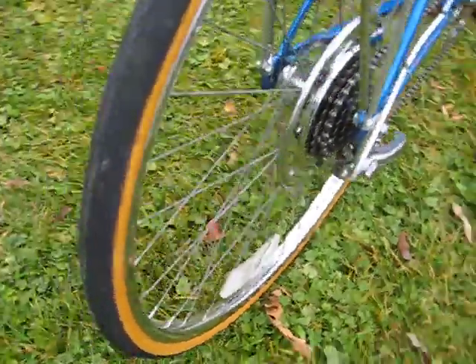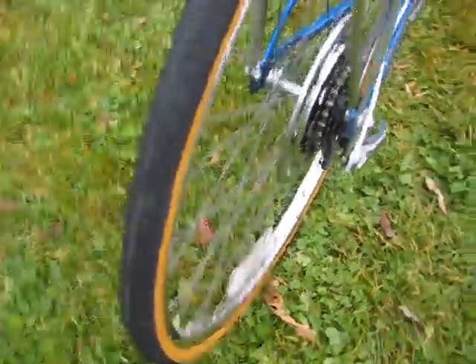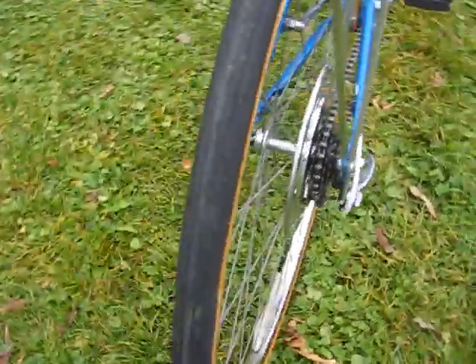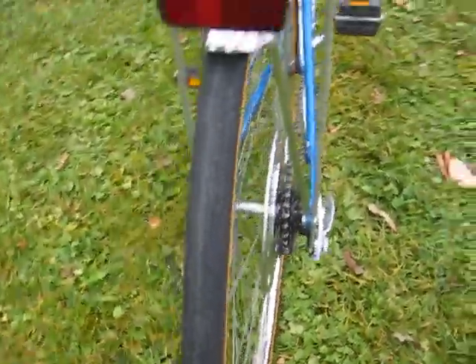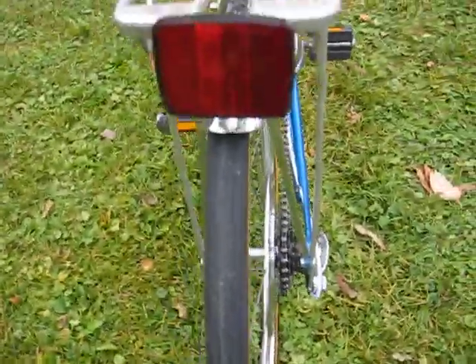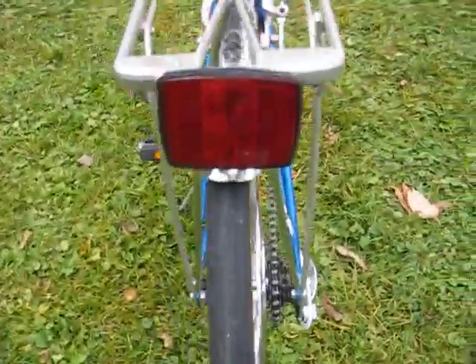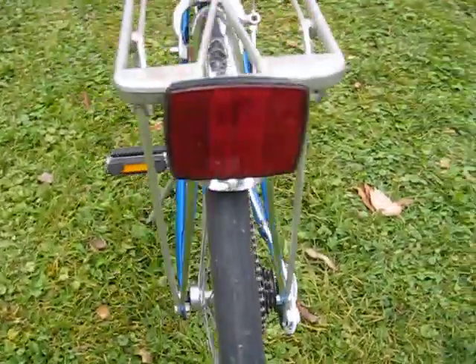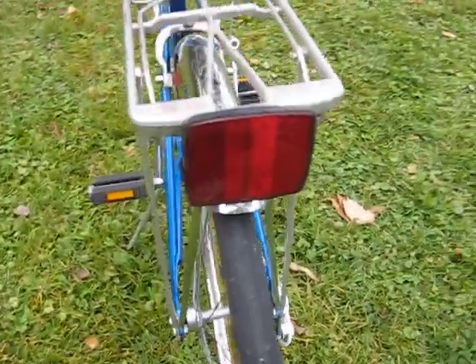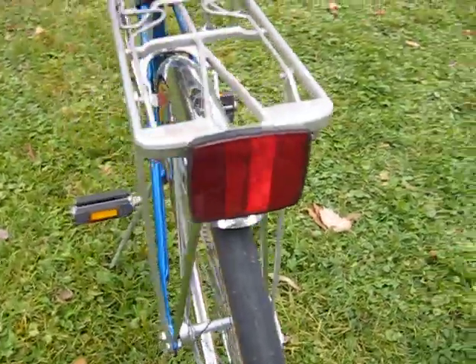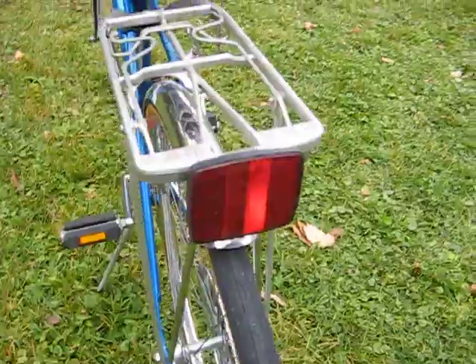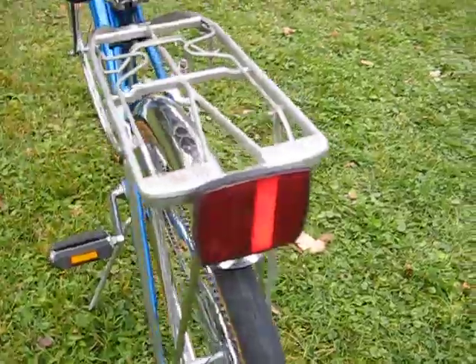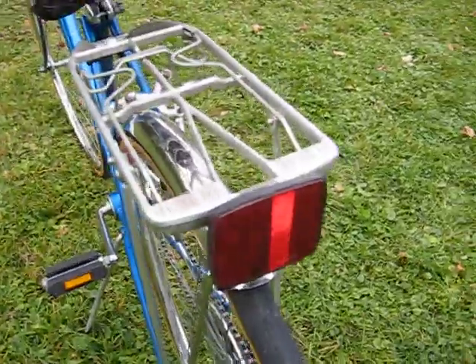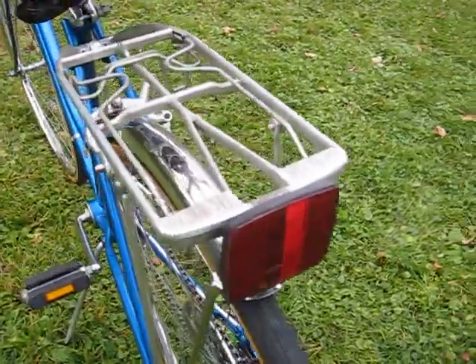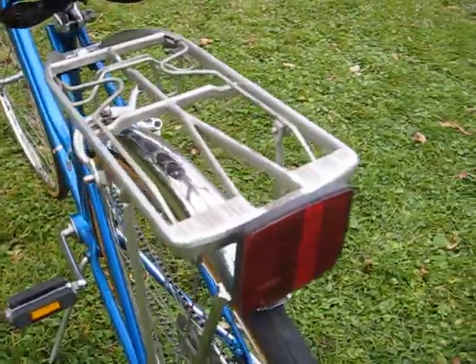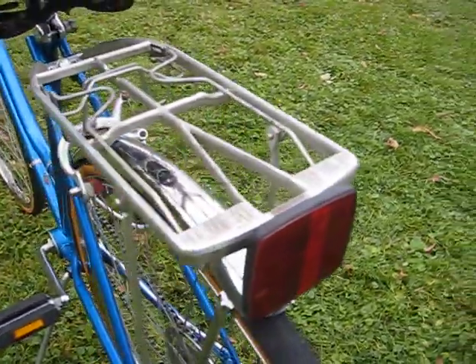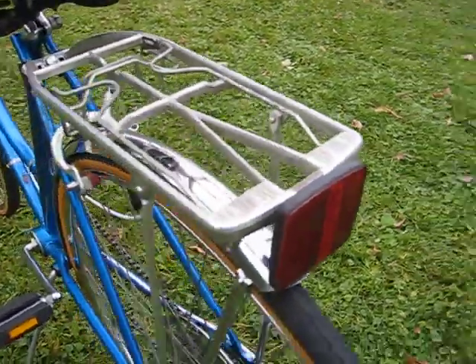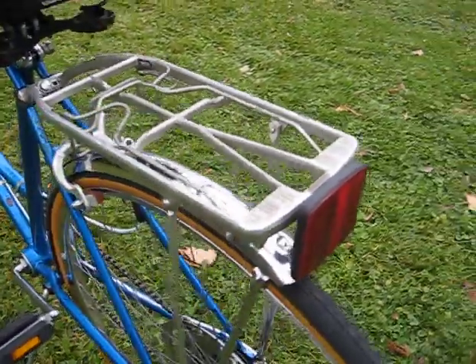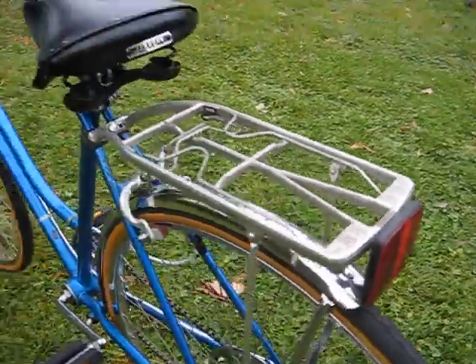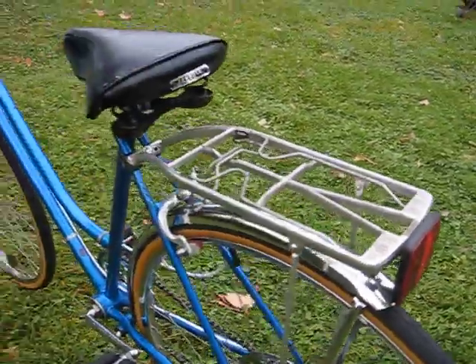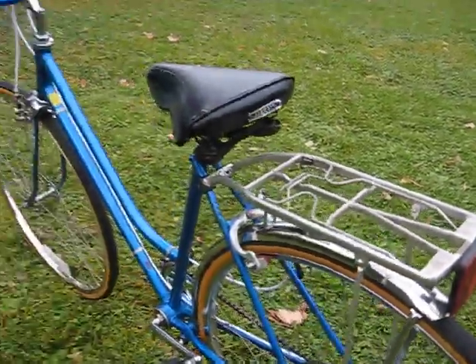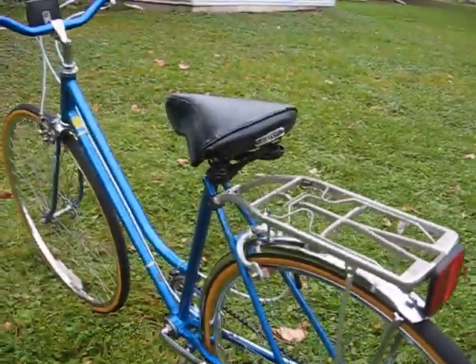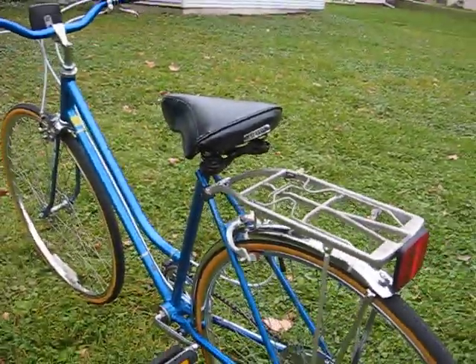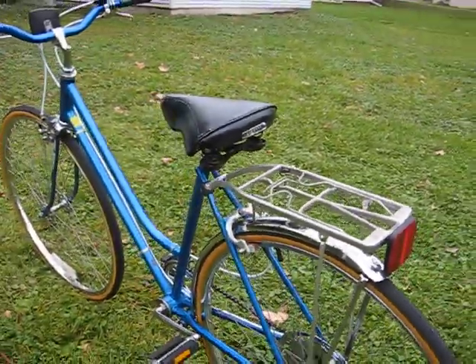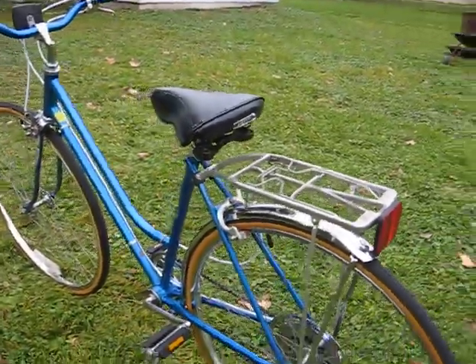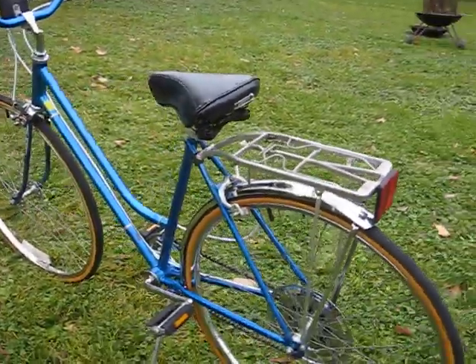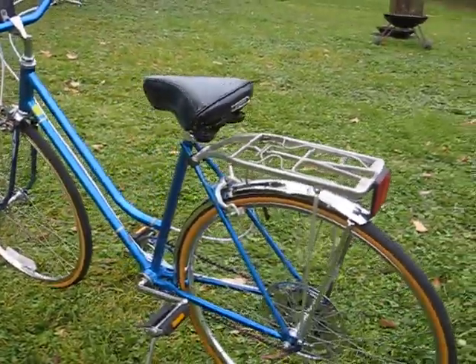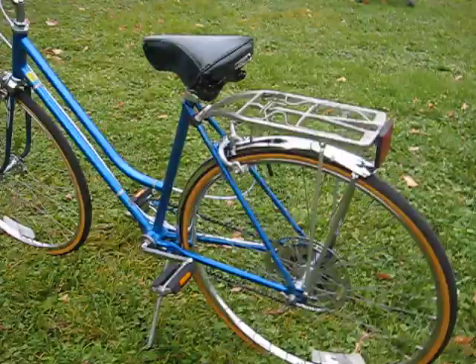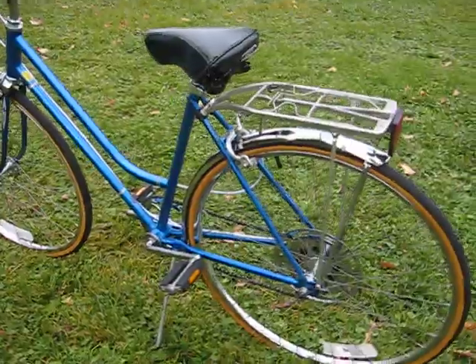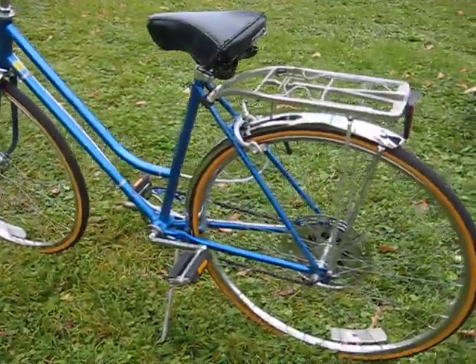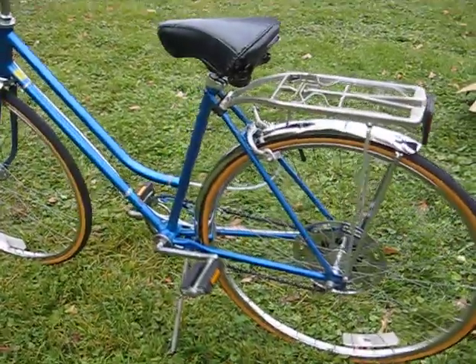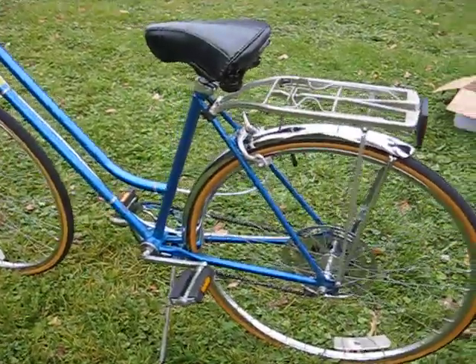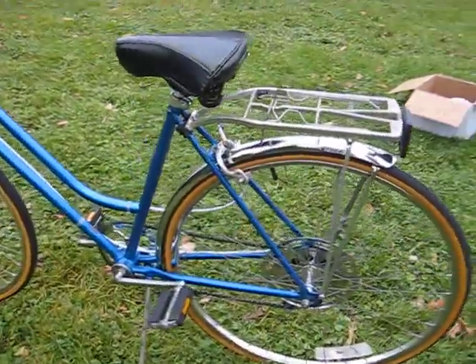The bike also has a complete Schwinn reflector set: a rear reflector mounted on the rack, a front stem-mounted reflector, and wheel set reflectors.